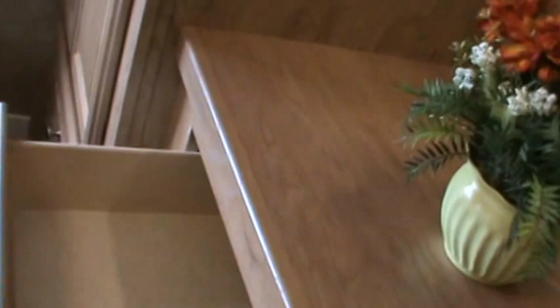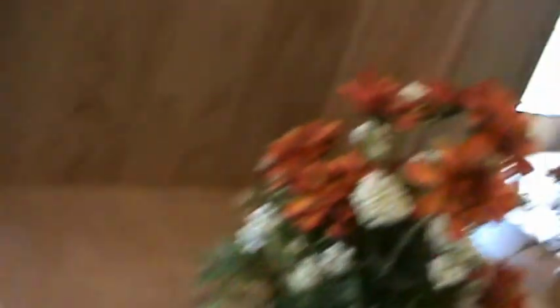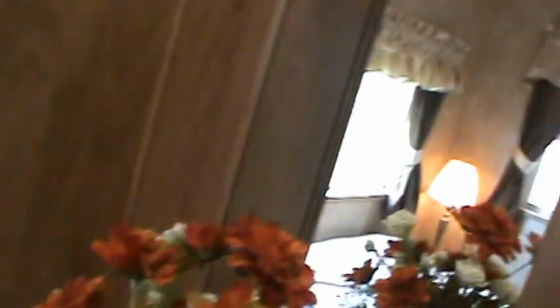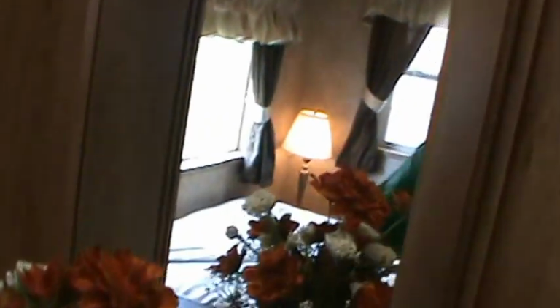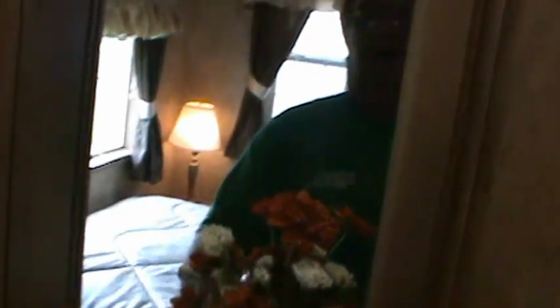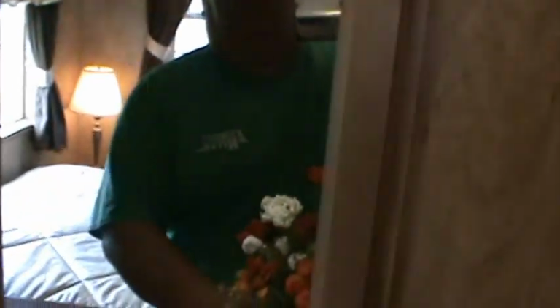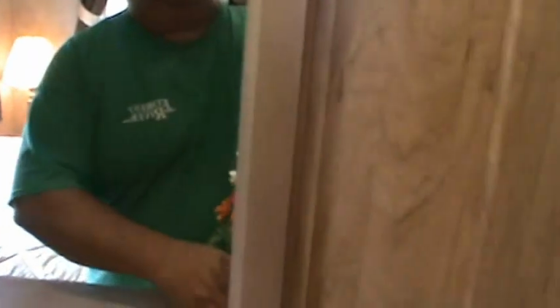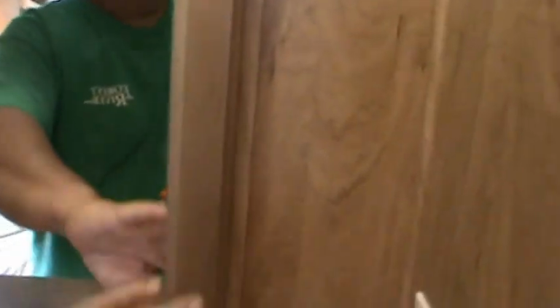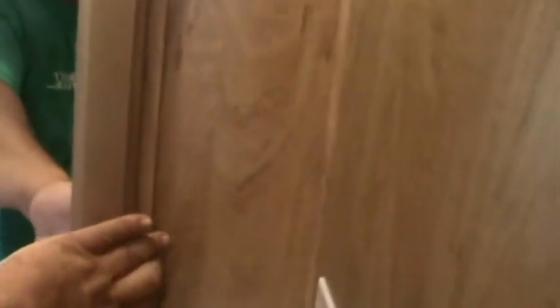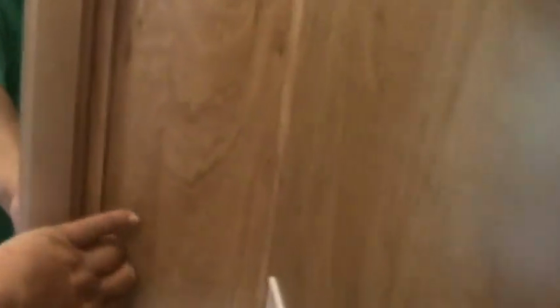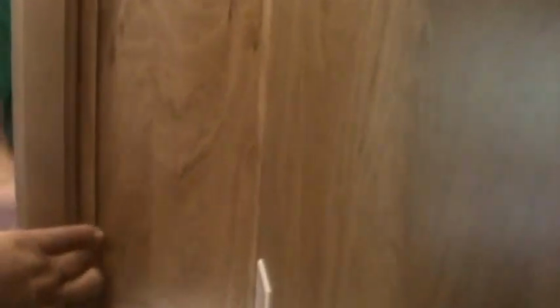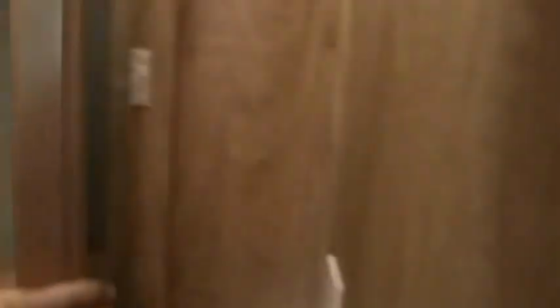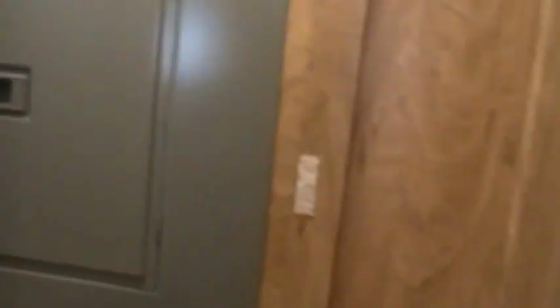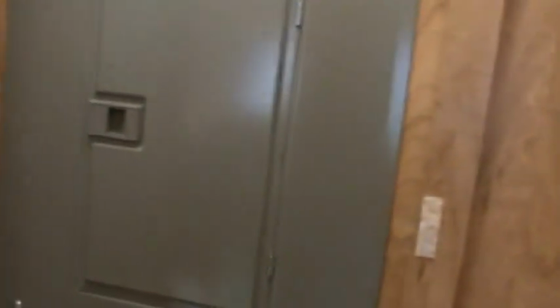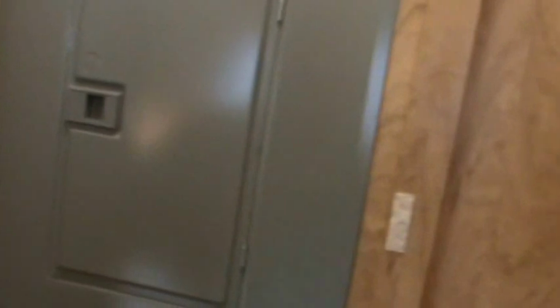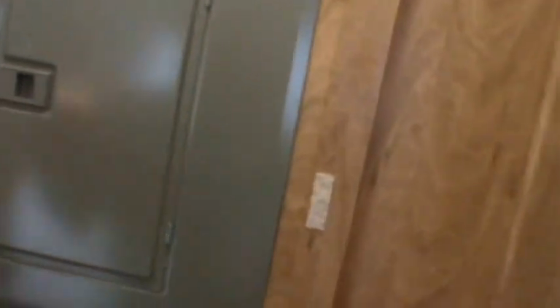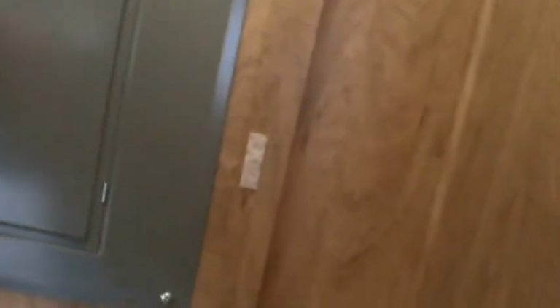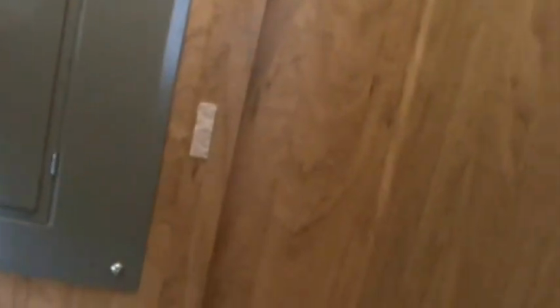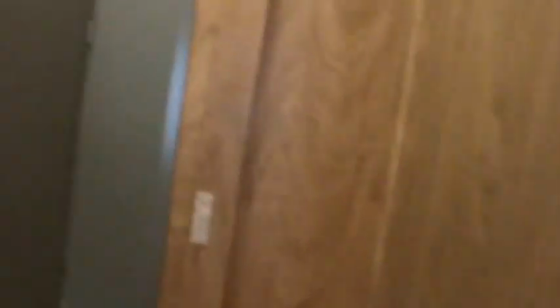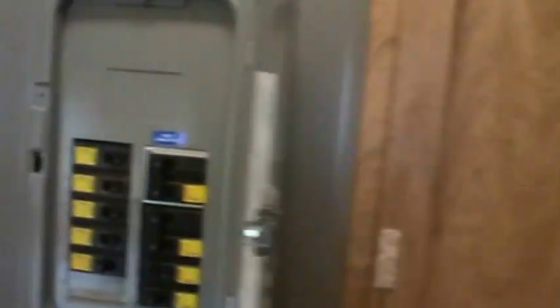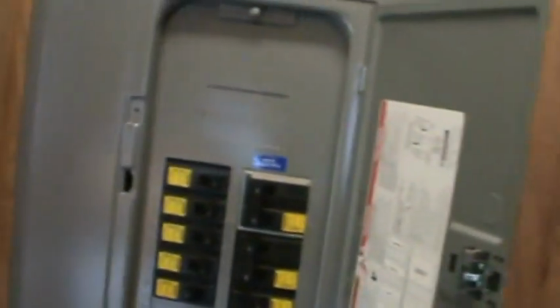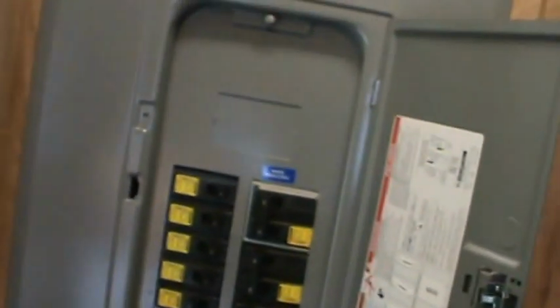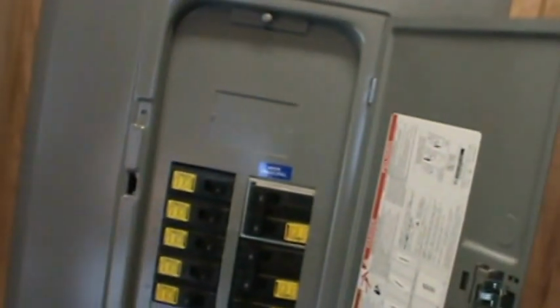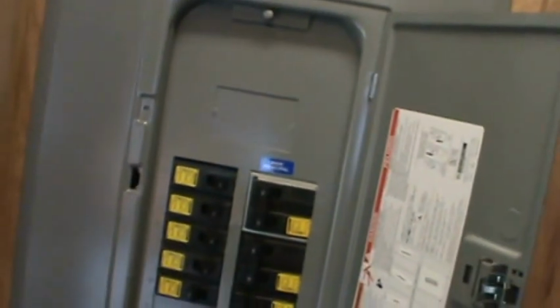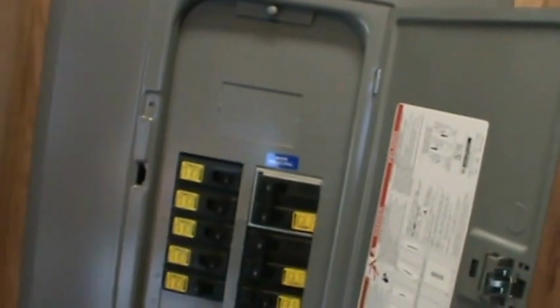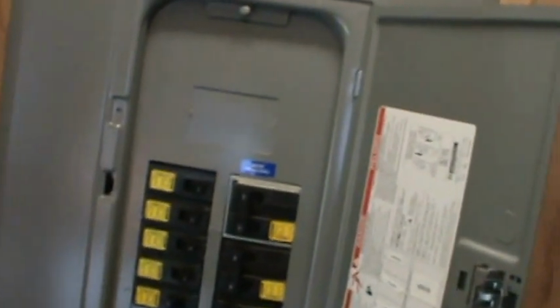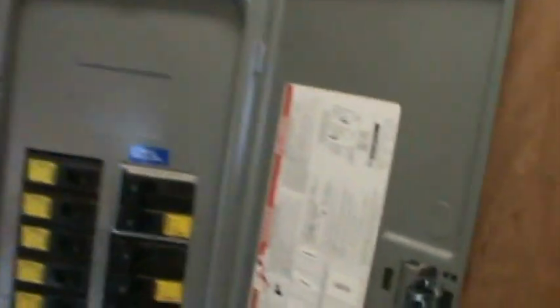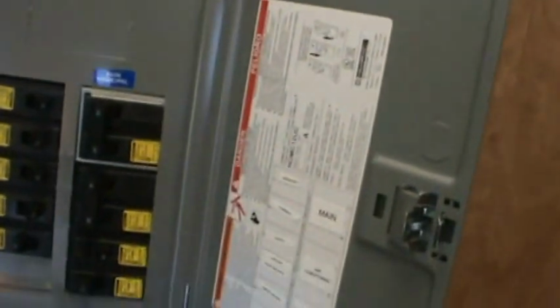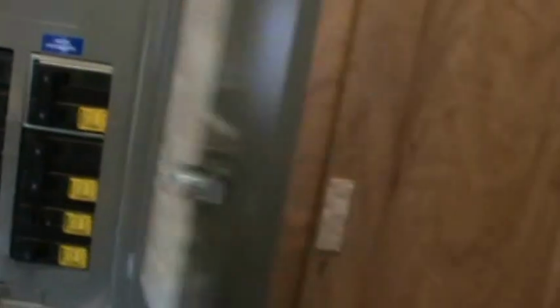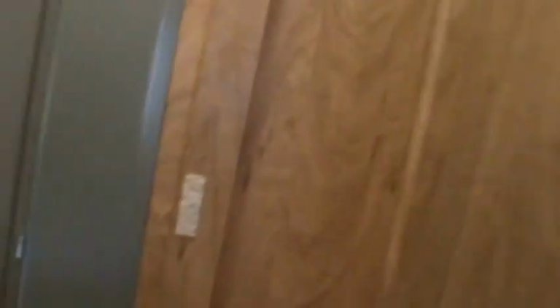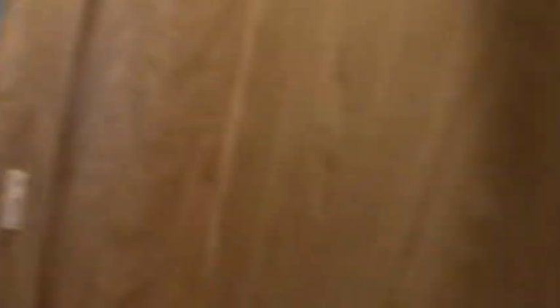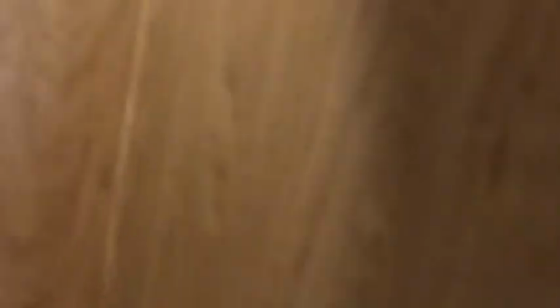You'll find the electrical master panel conveniently located behind the mirror. There's all your breakers, clearly marked as to what they are.